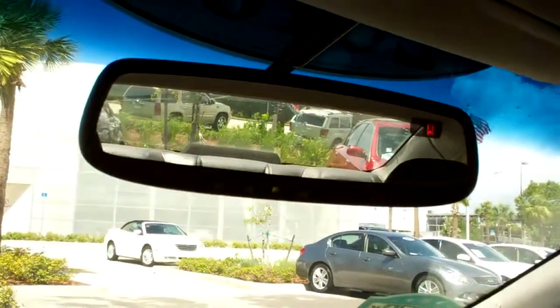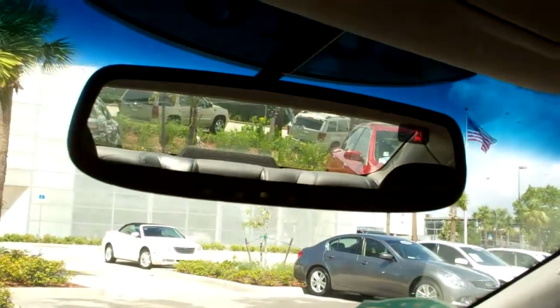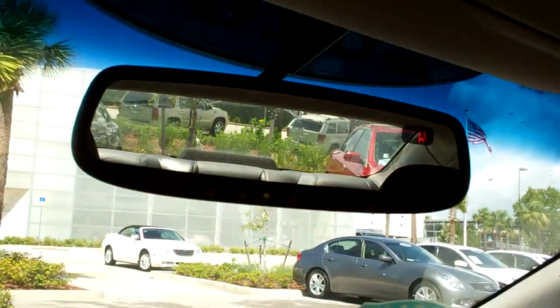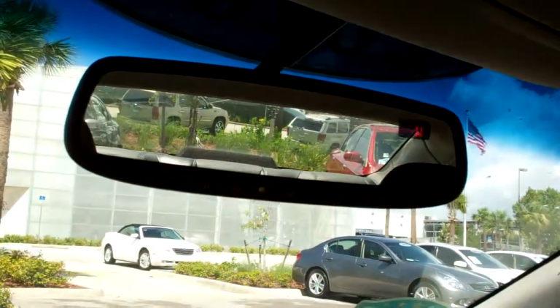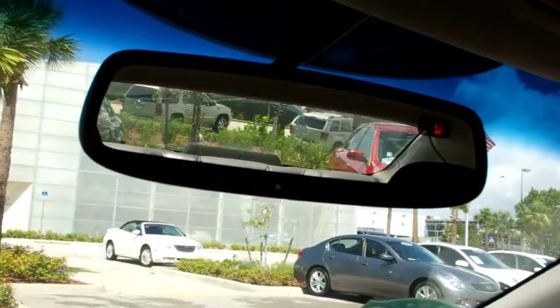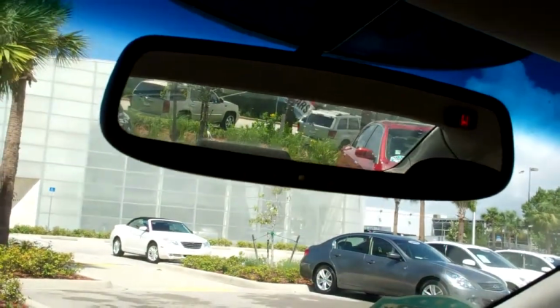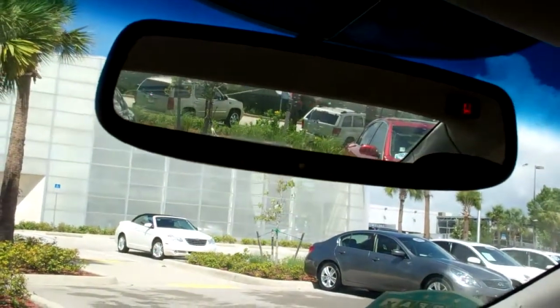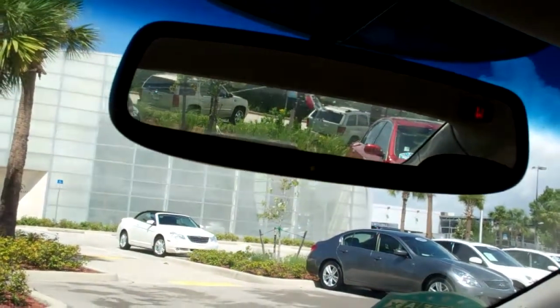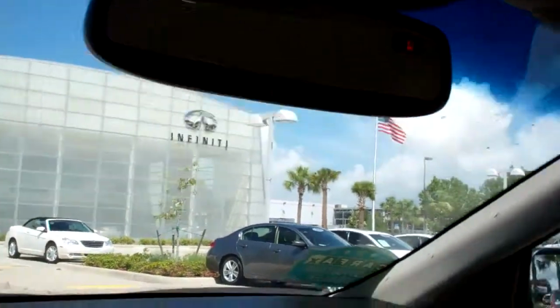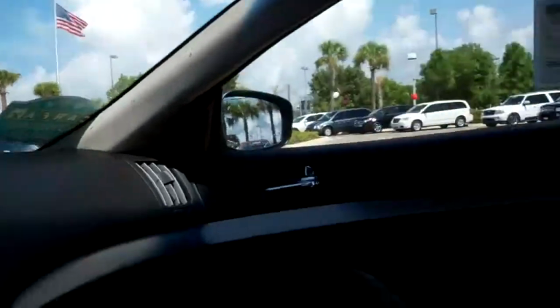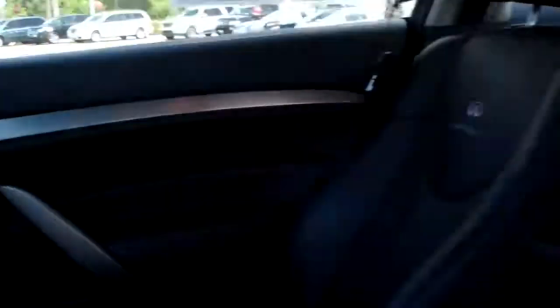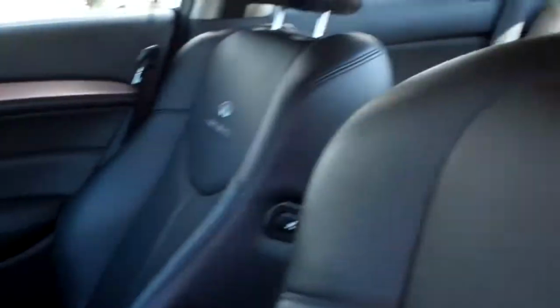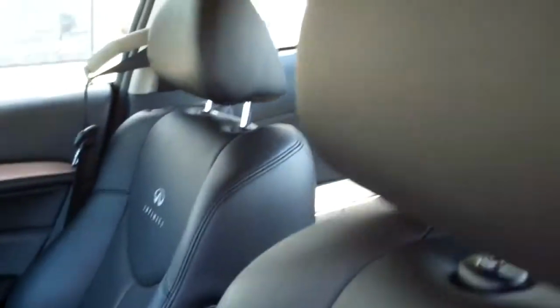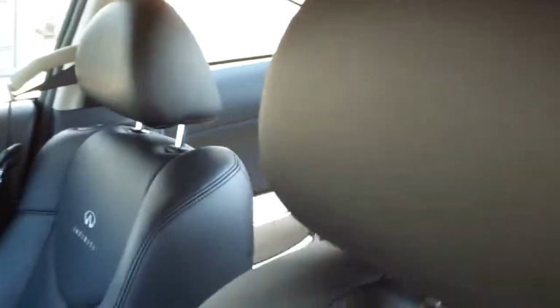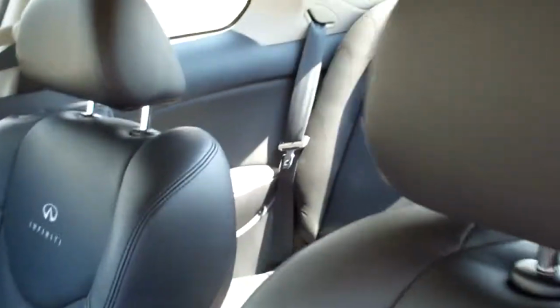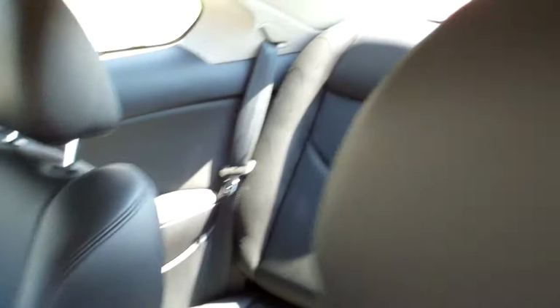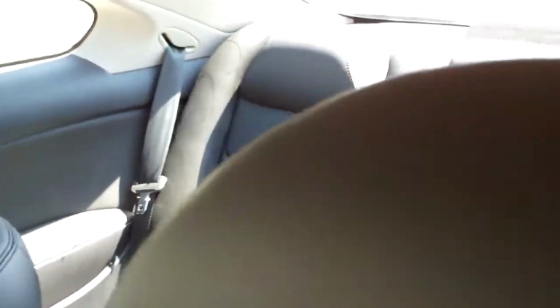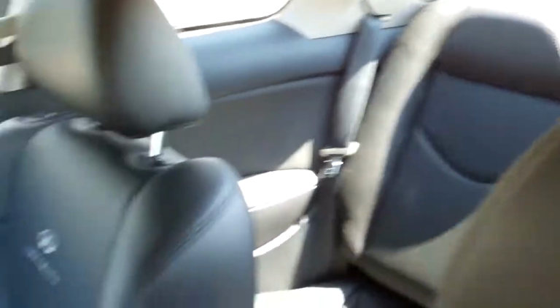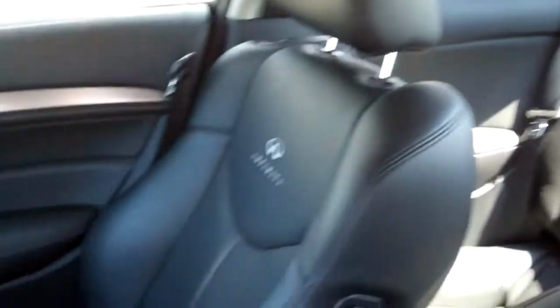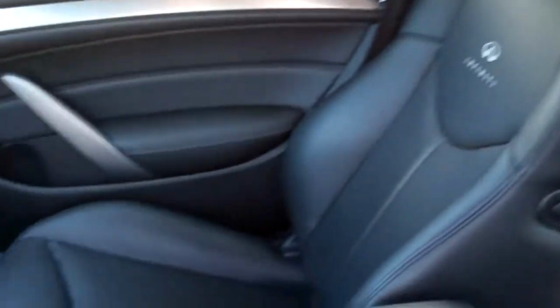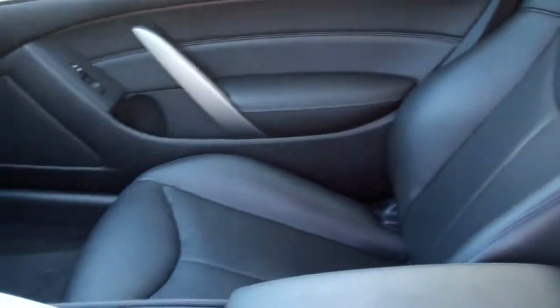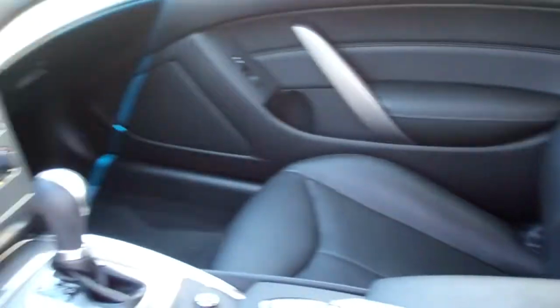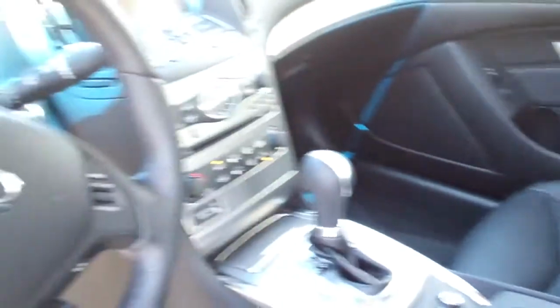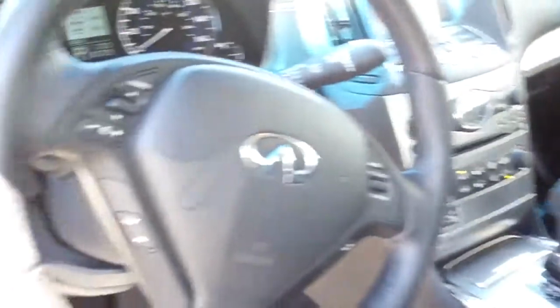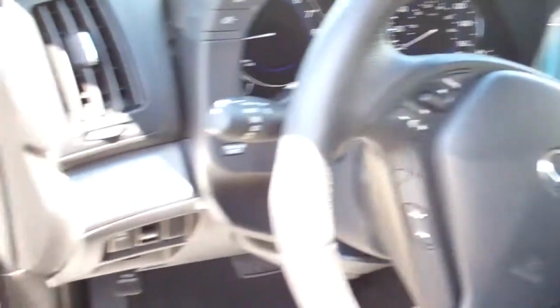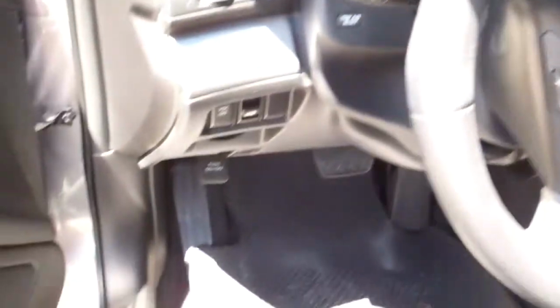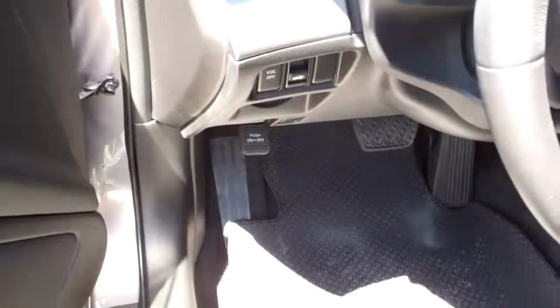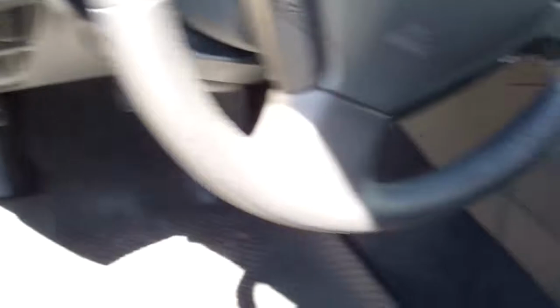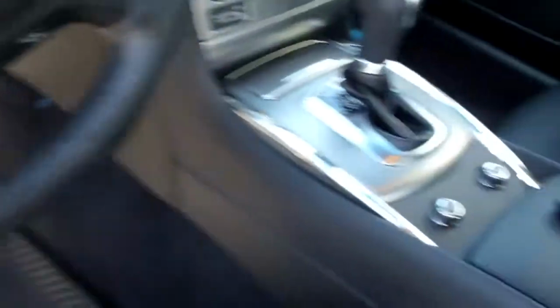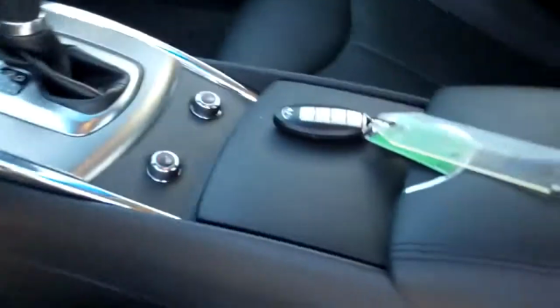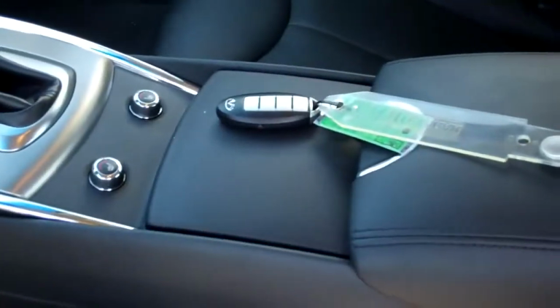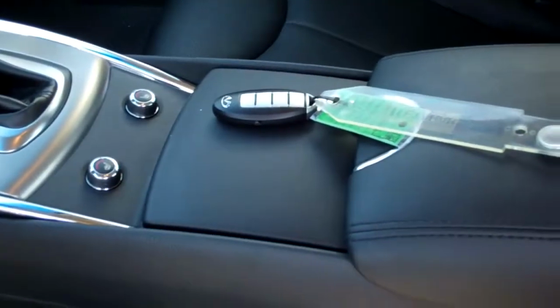Home Link garage door and gate opener on the mirror. The interior is near flawless. Smart key.